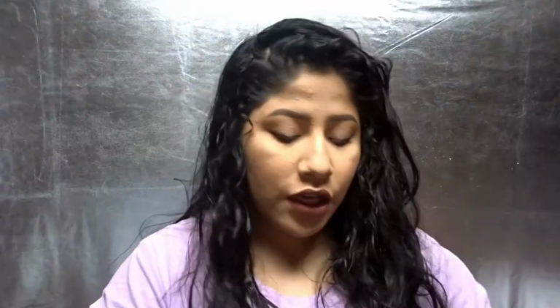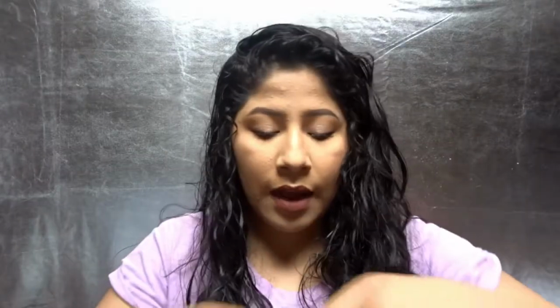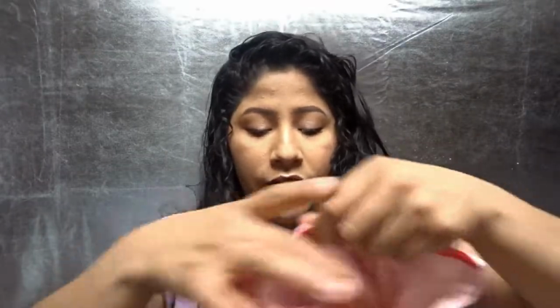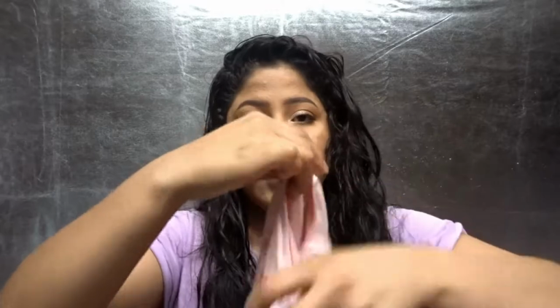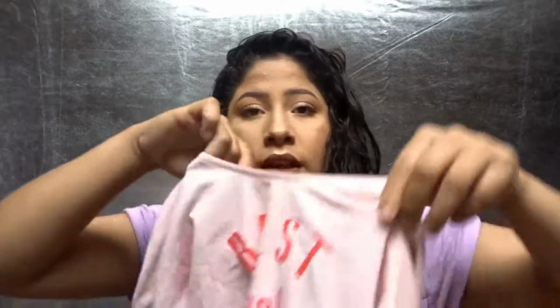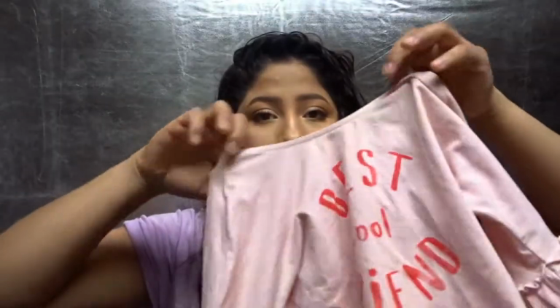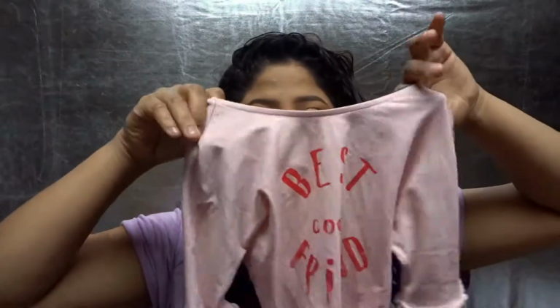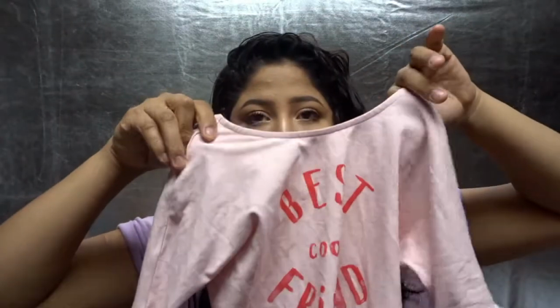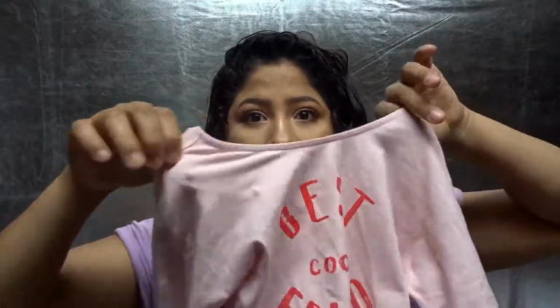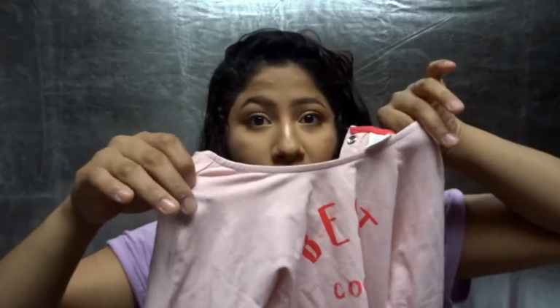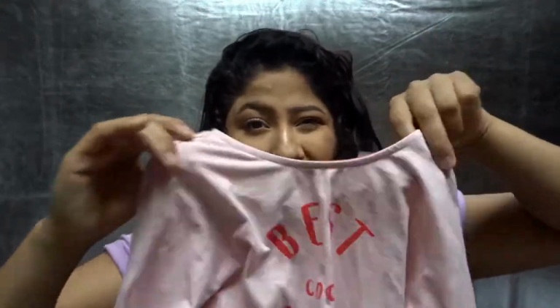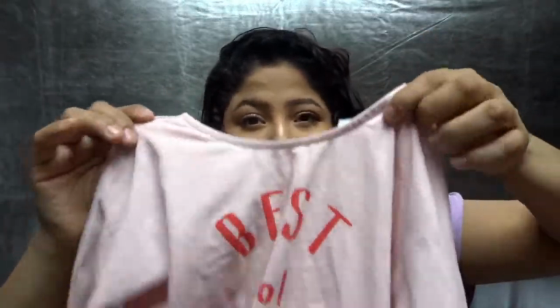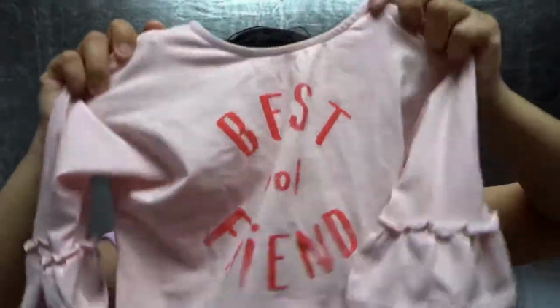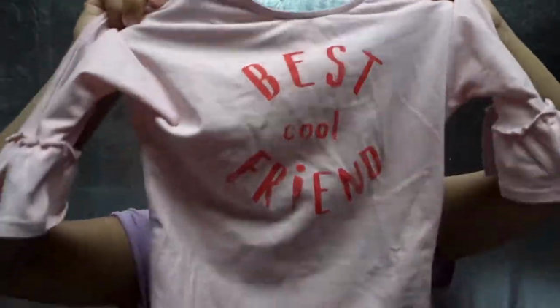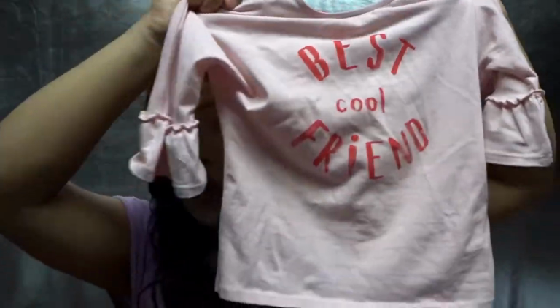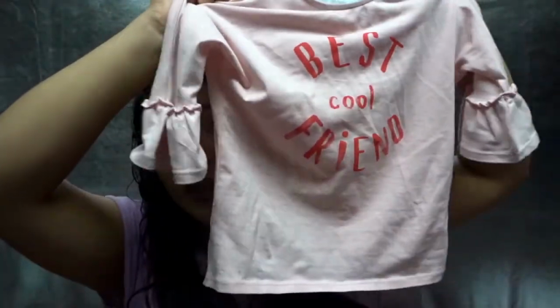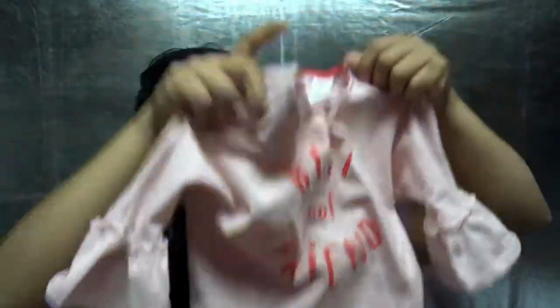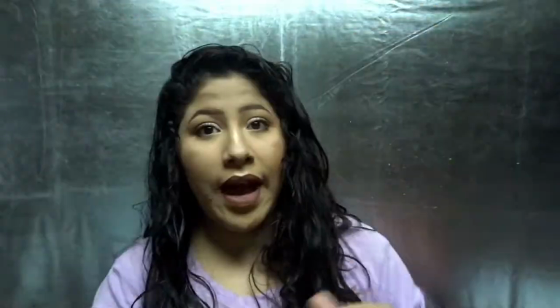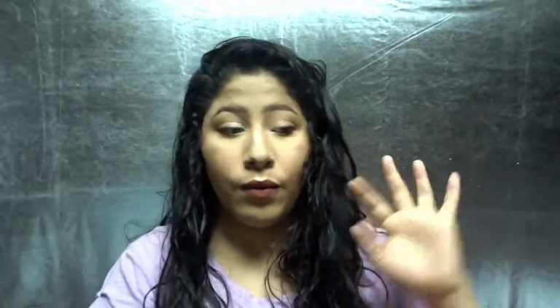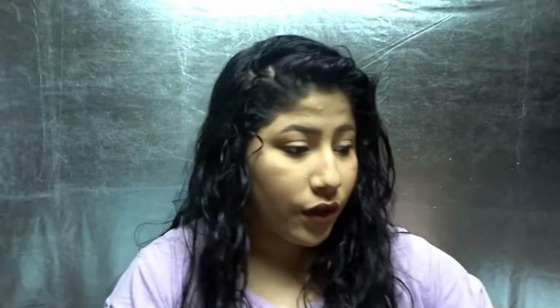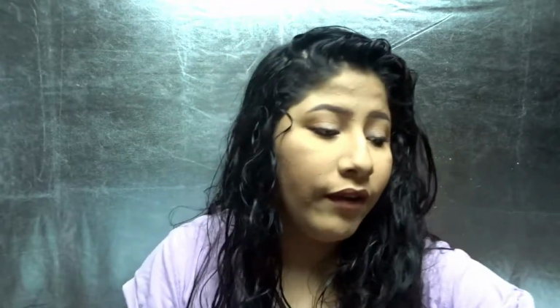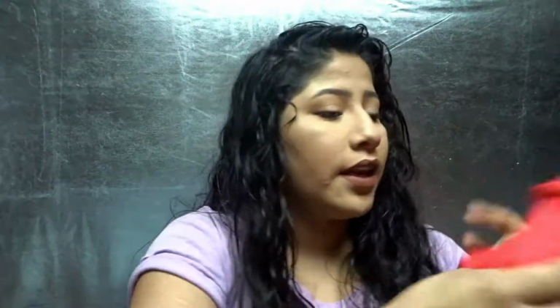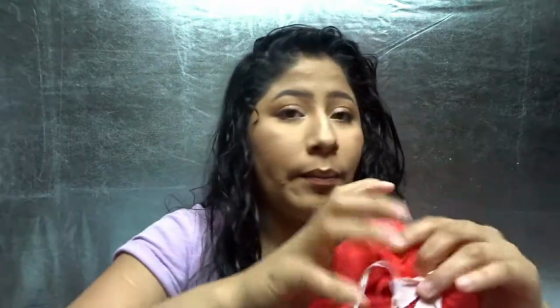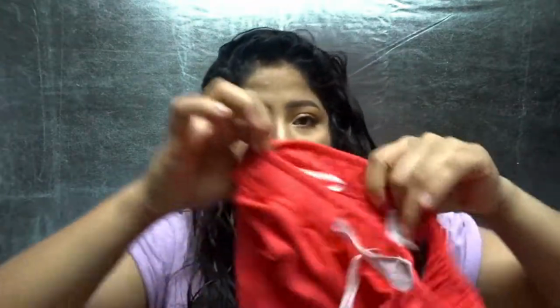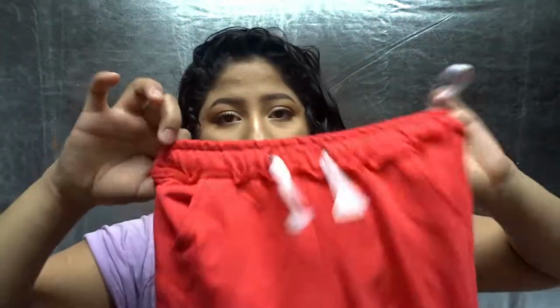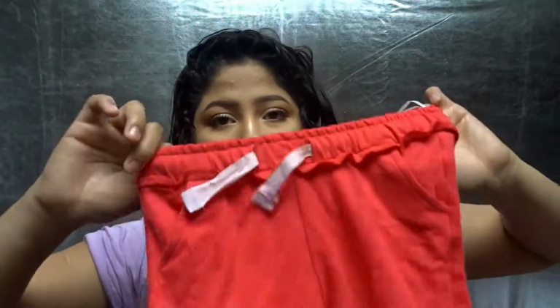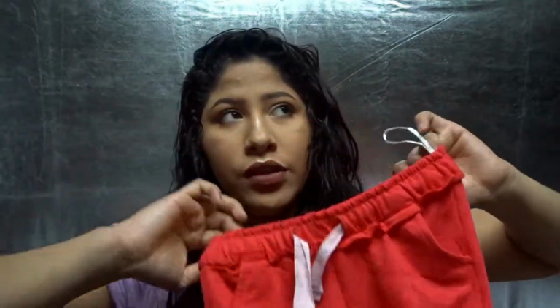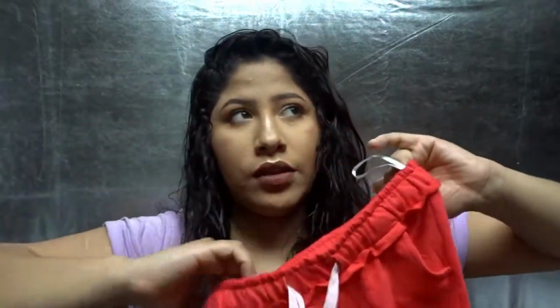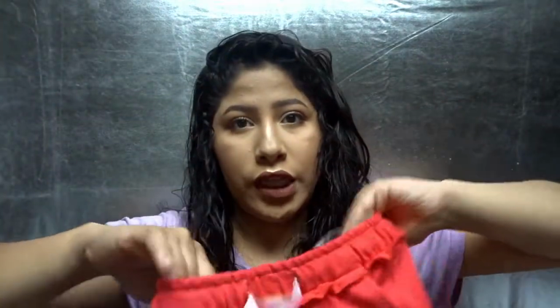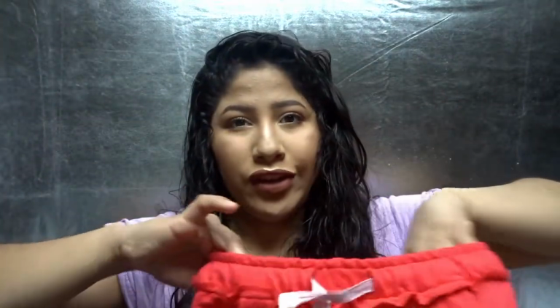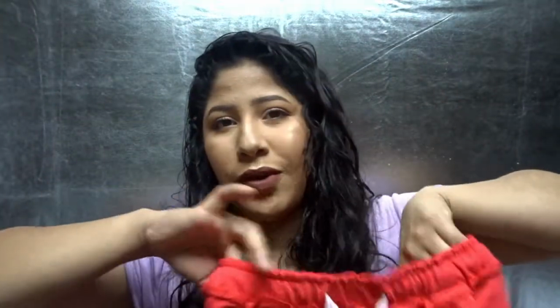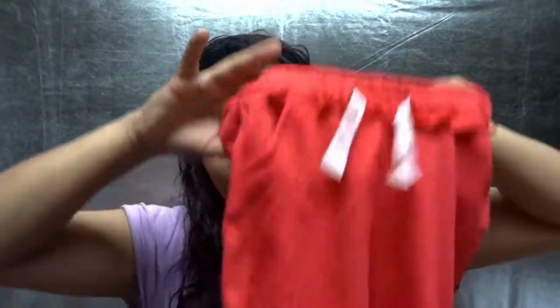The top for this outfit was $5.99, which wasn't bad whatsoever, and the bottoms were $12.99.